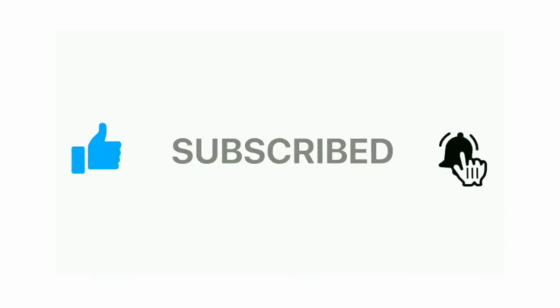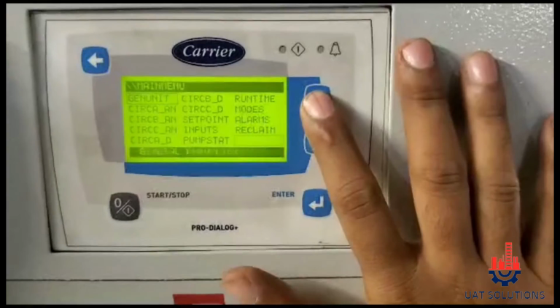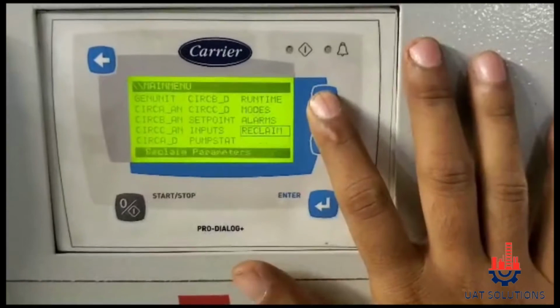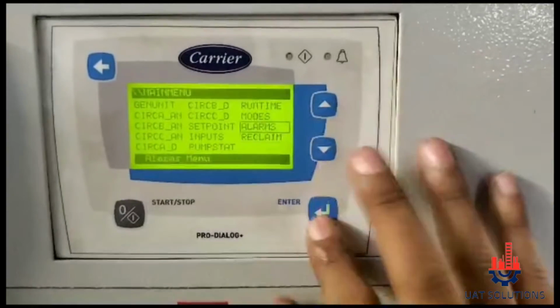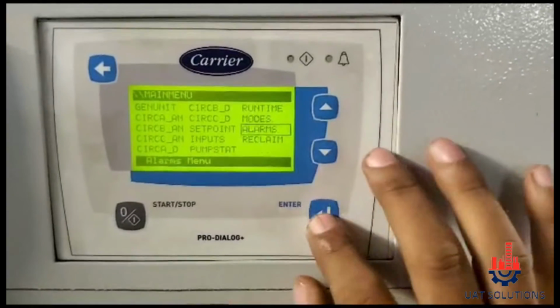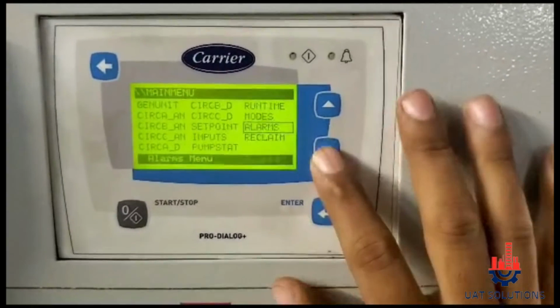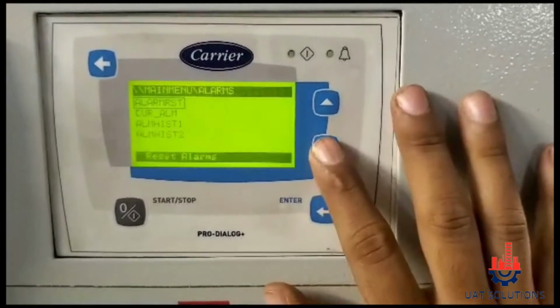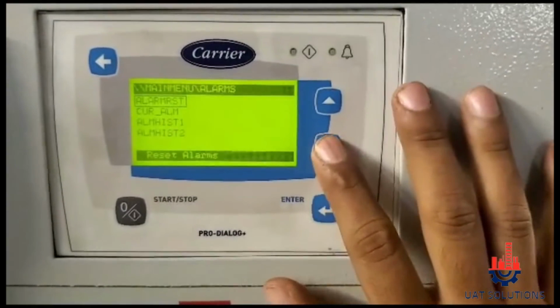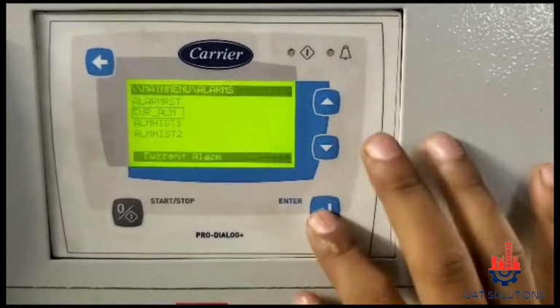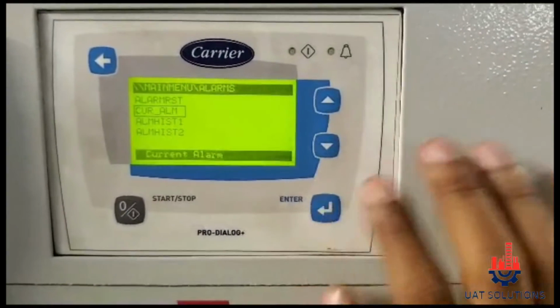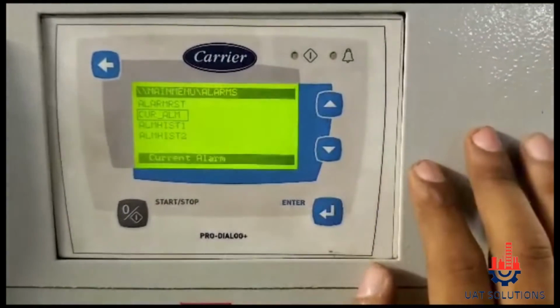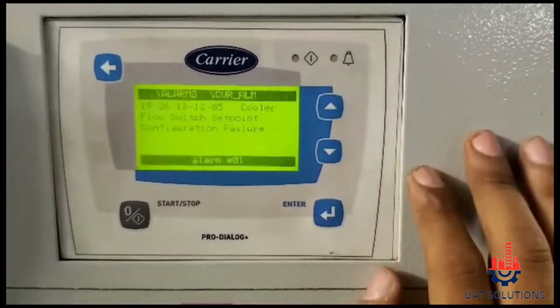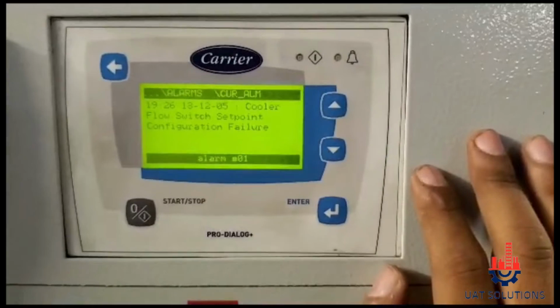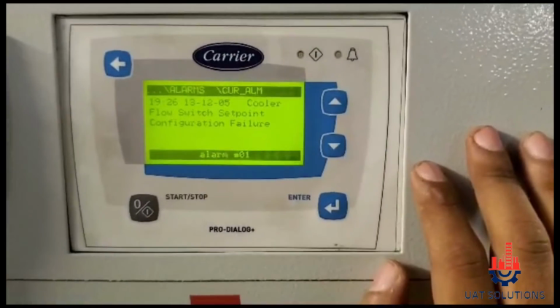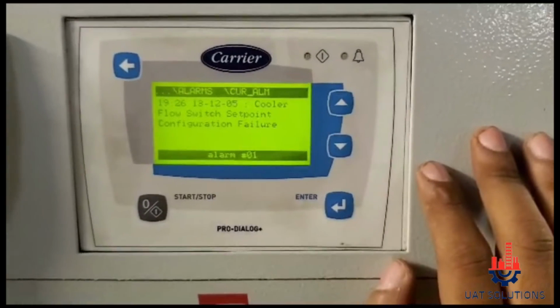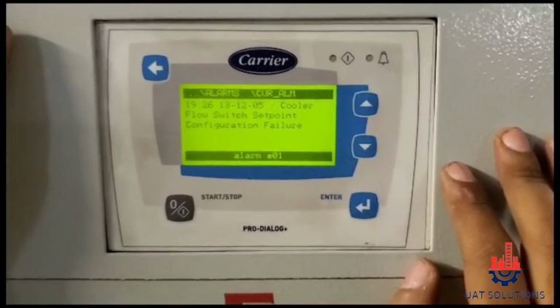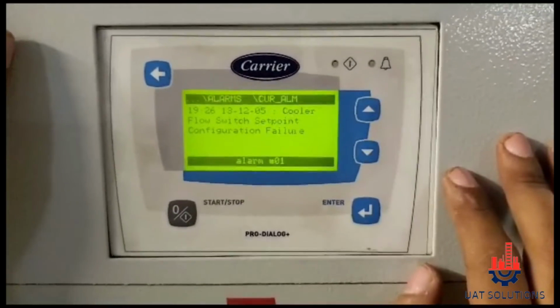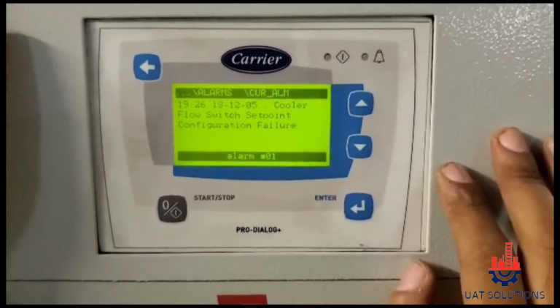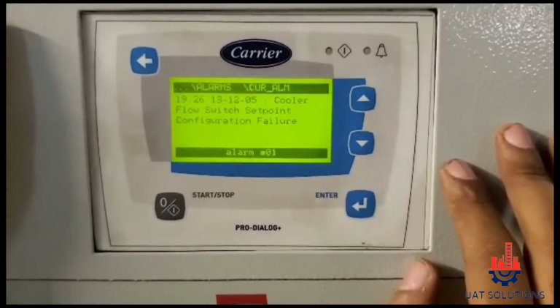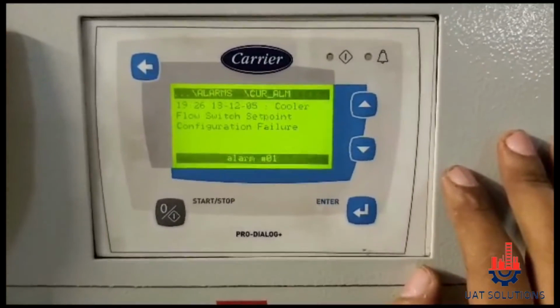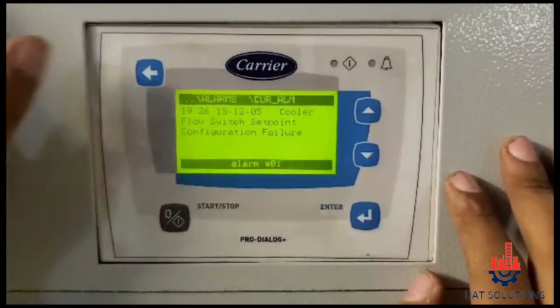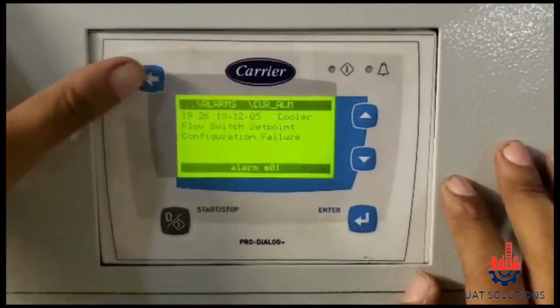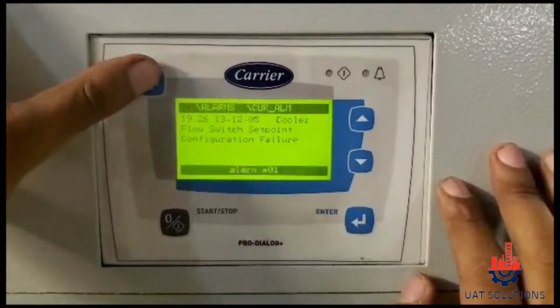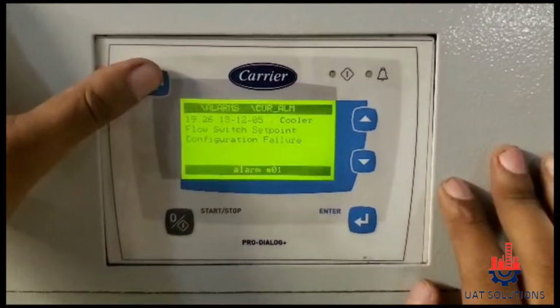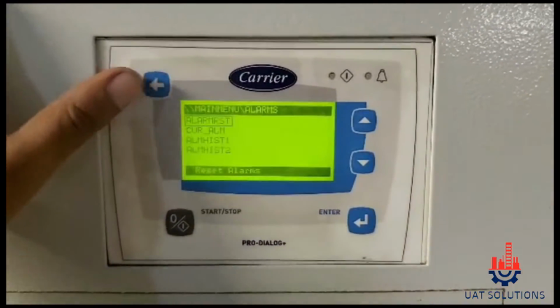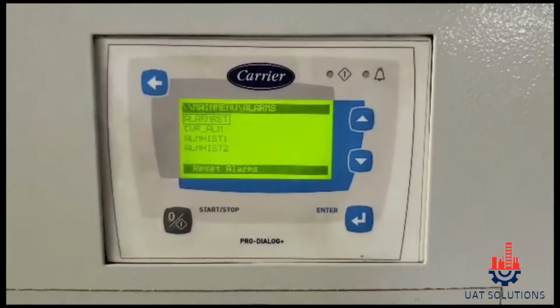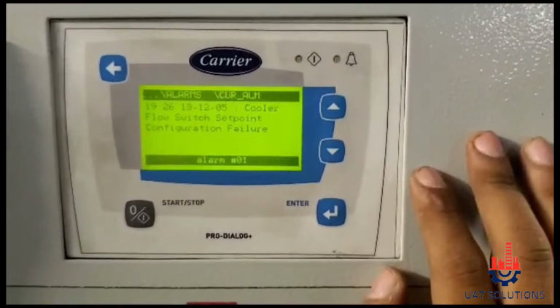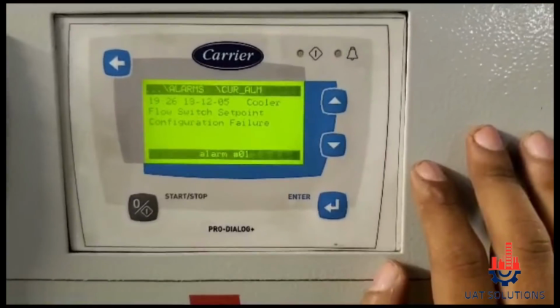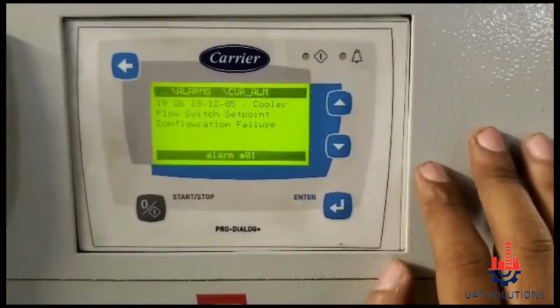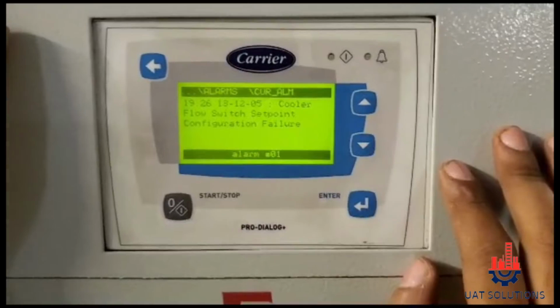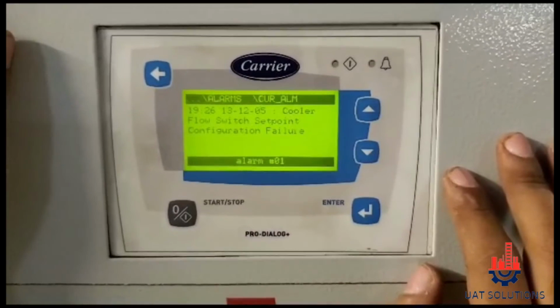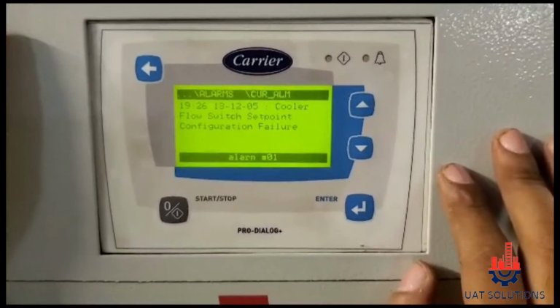Hi! Welcome back to UA Technical Solutions. In this tutorial, we will explain how to troubleshoot cooler flow switch setpoint configuration failure alarm.